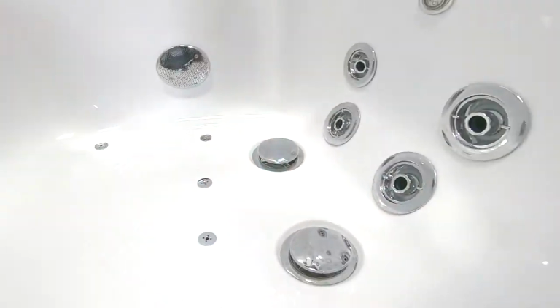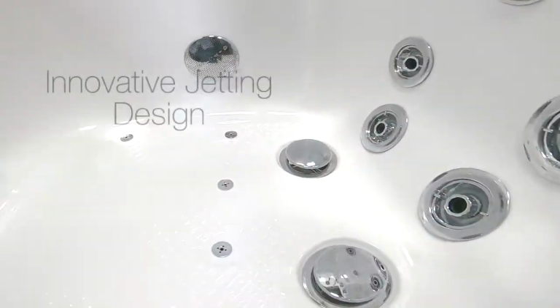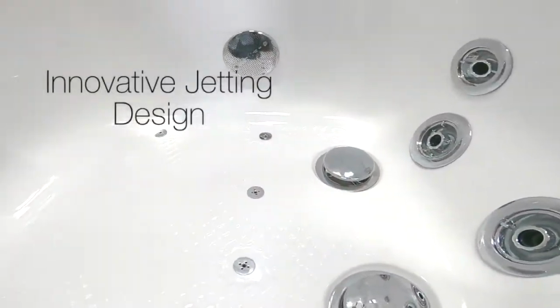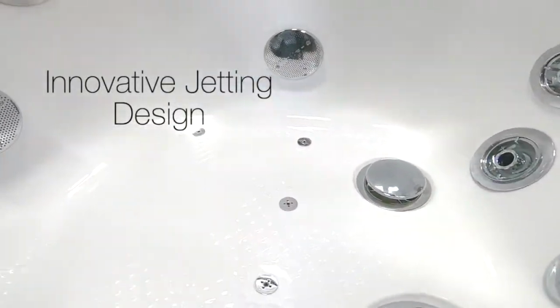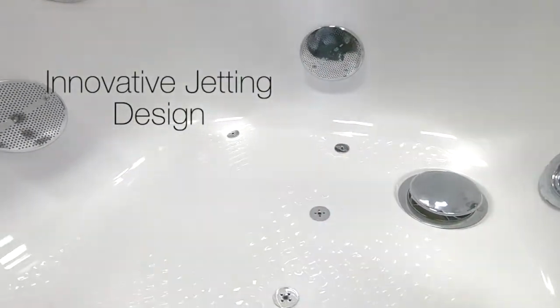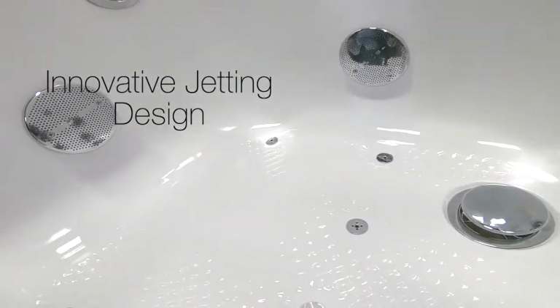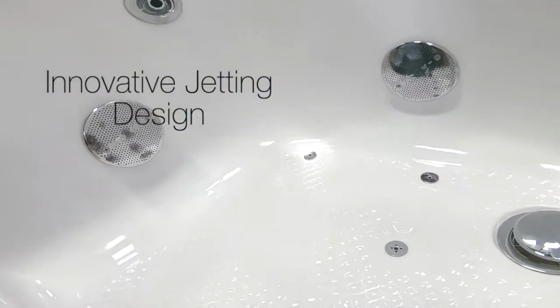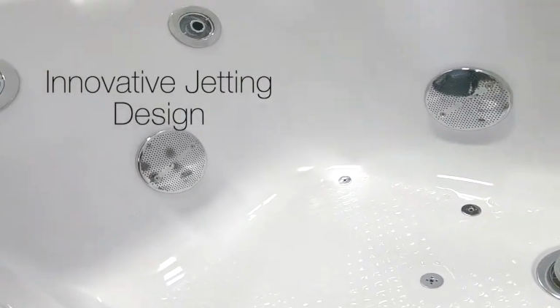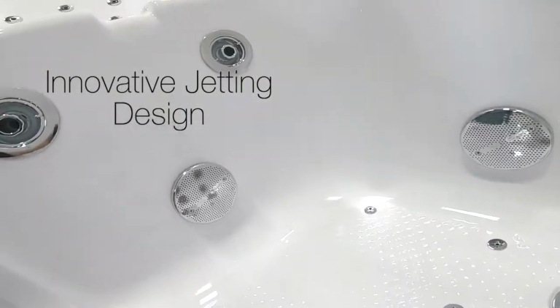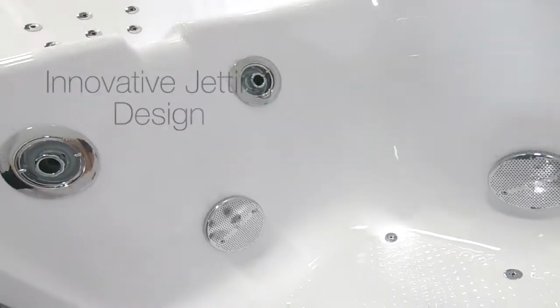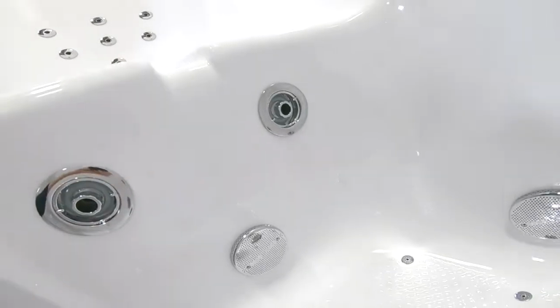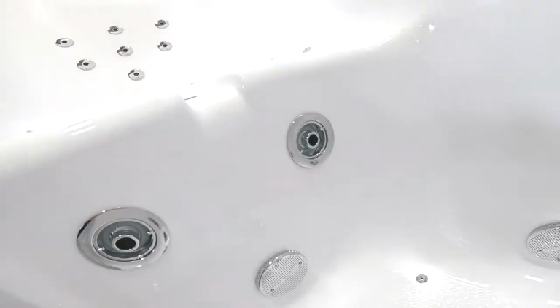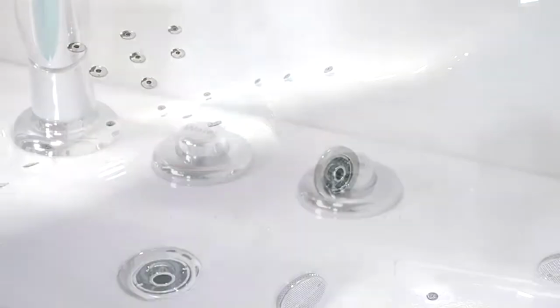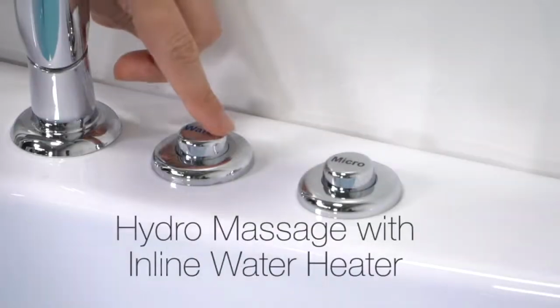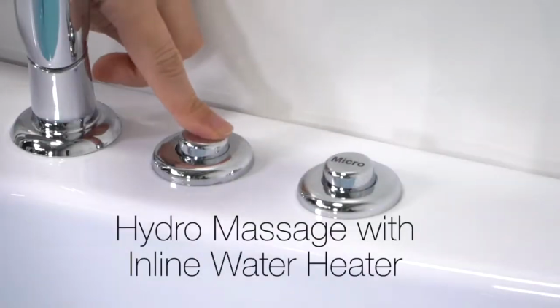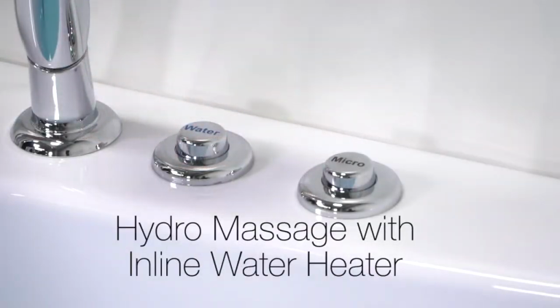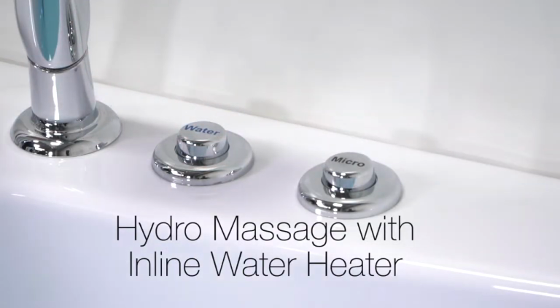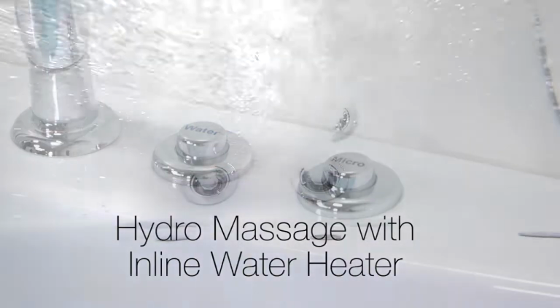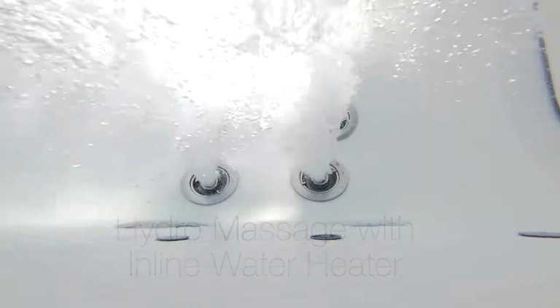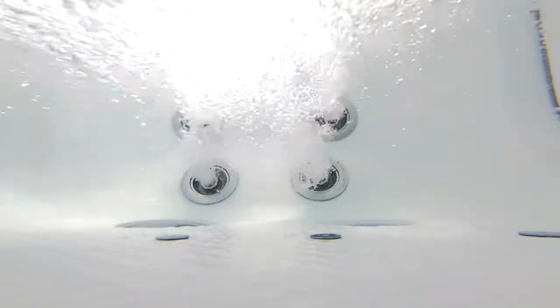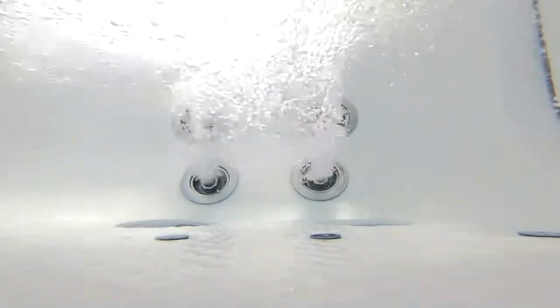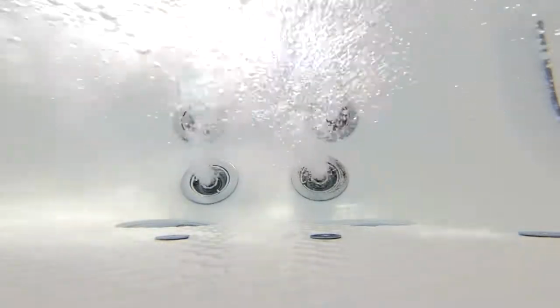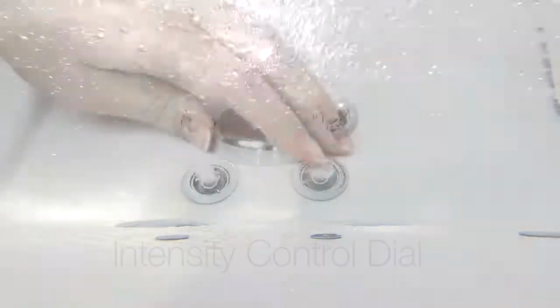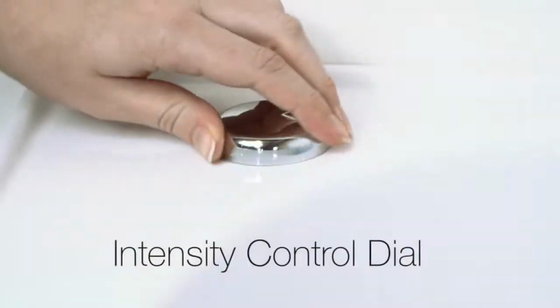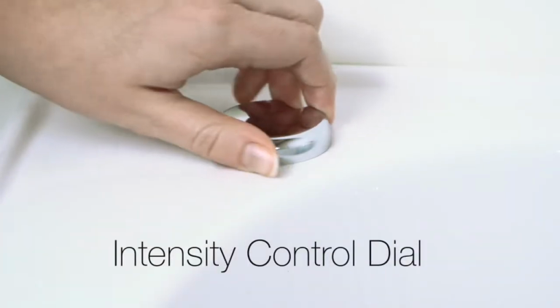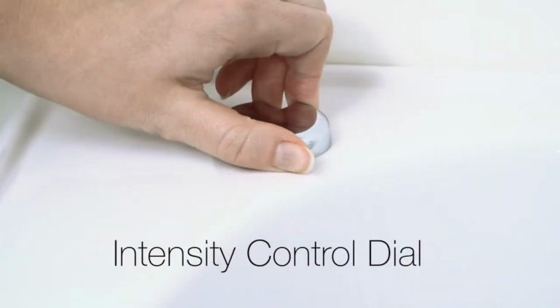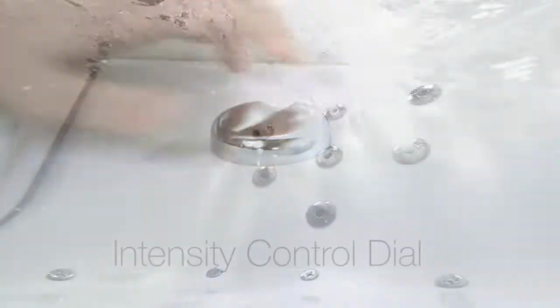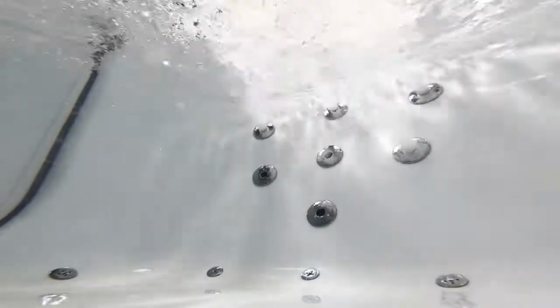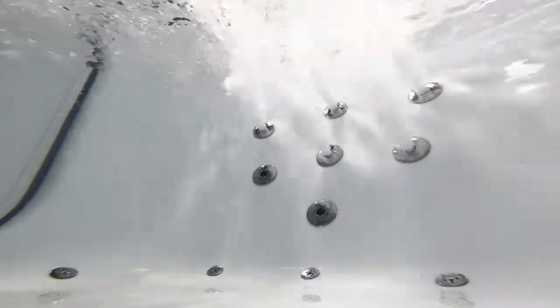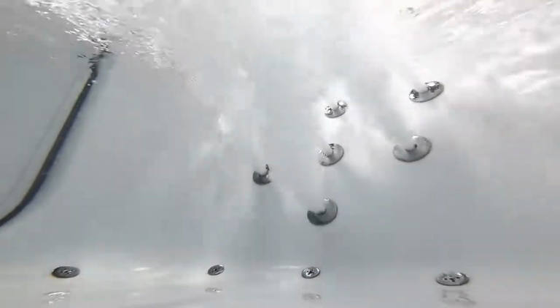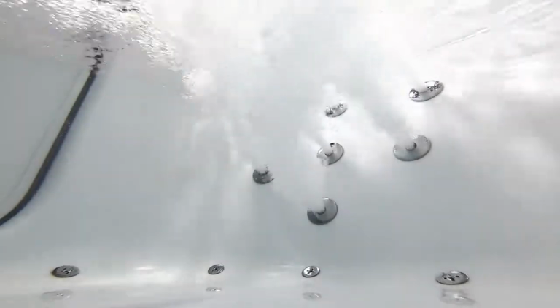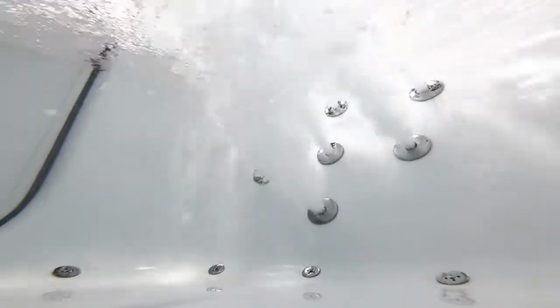Ella tubs are famous for their innovative jetting design. There's a powerful hydromassage with an inline water heater and an intensity control dial, giving you the ability to adjust the power of the jet stream.